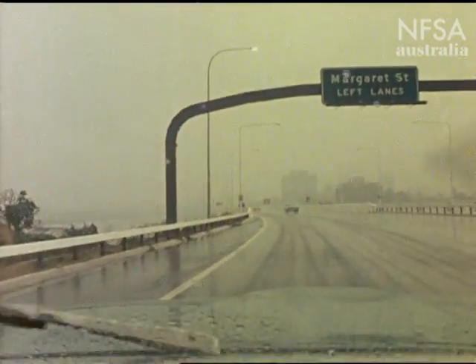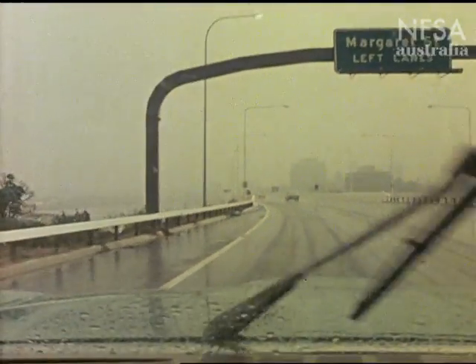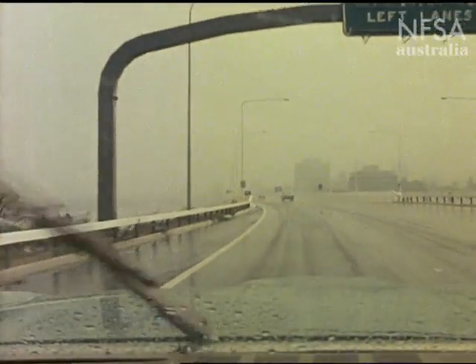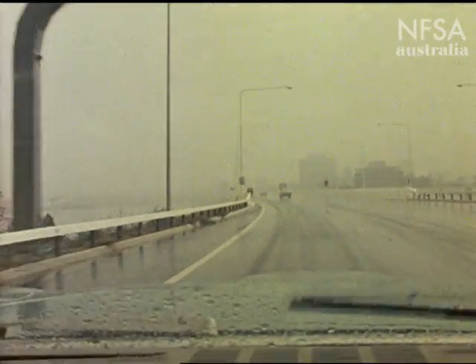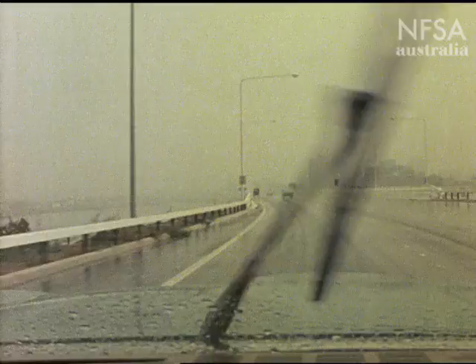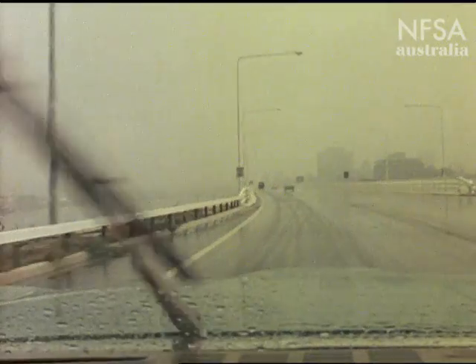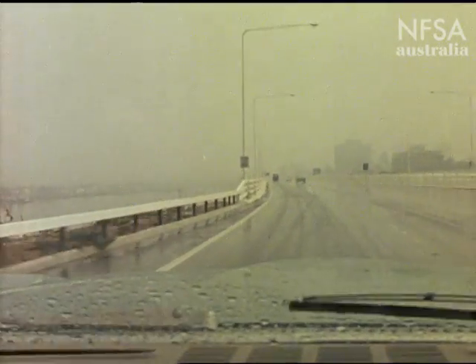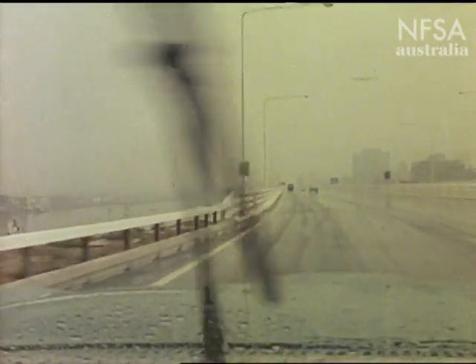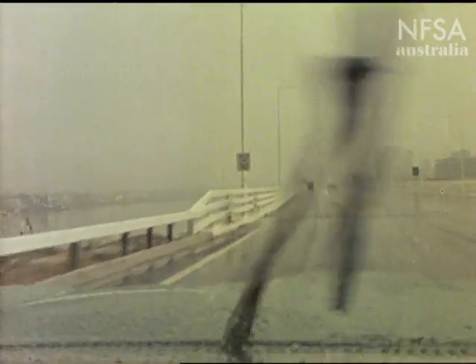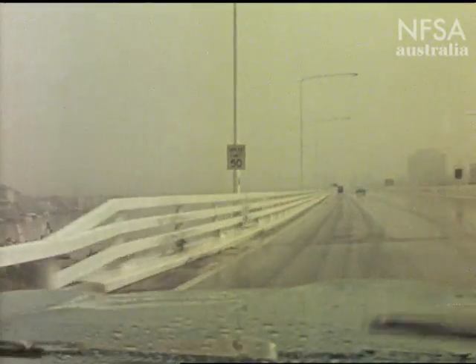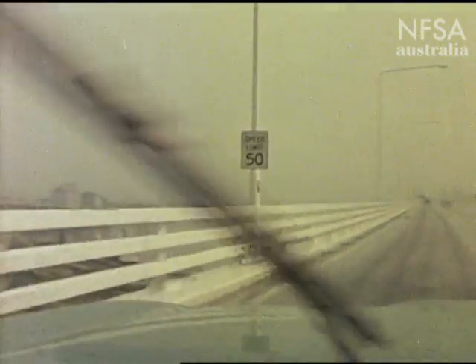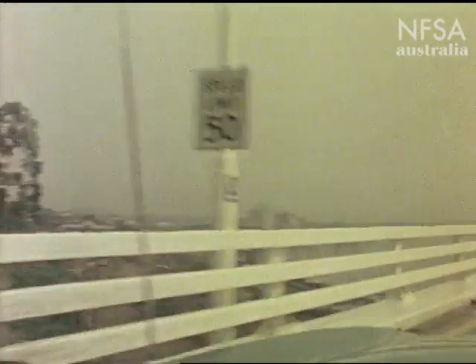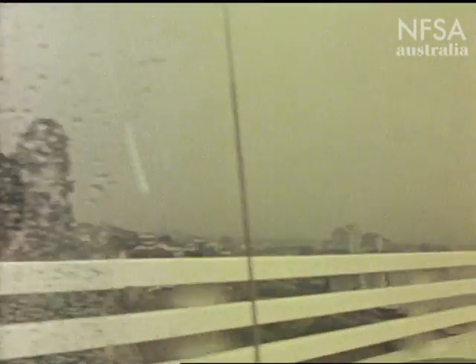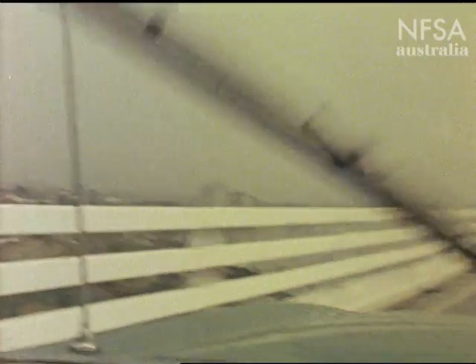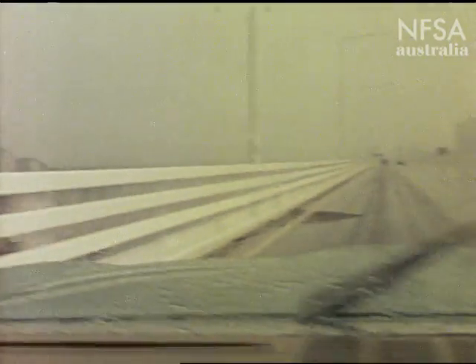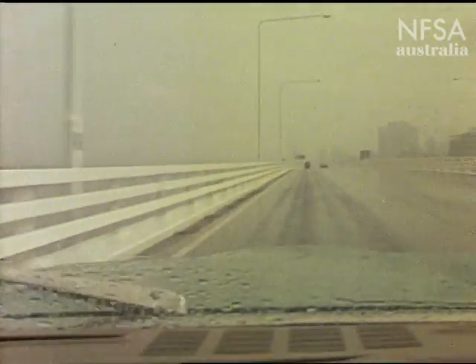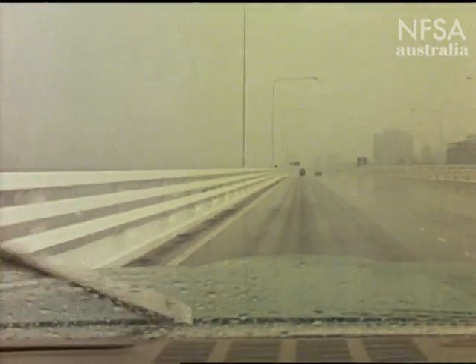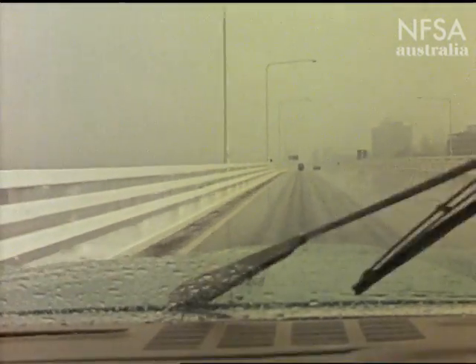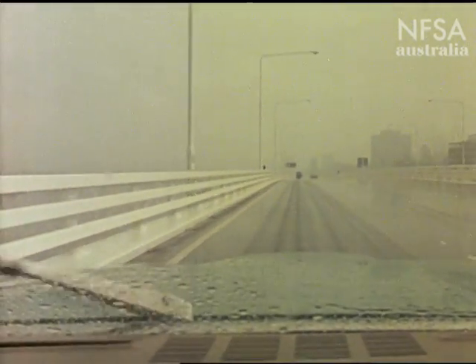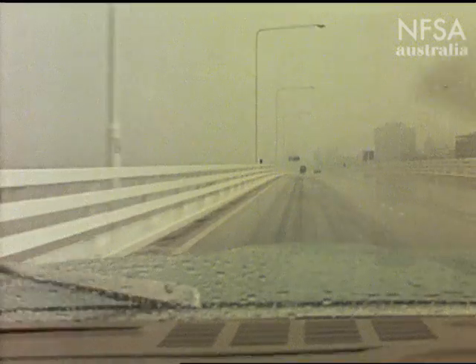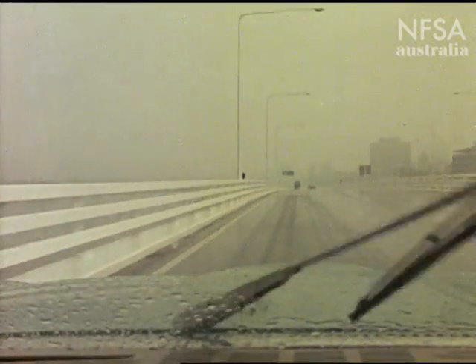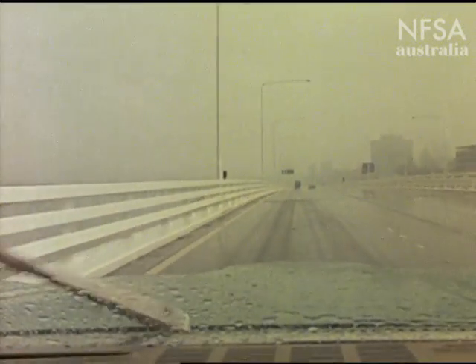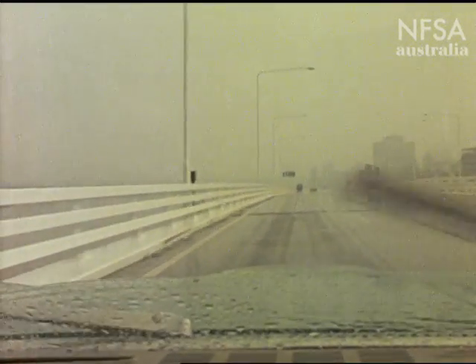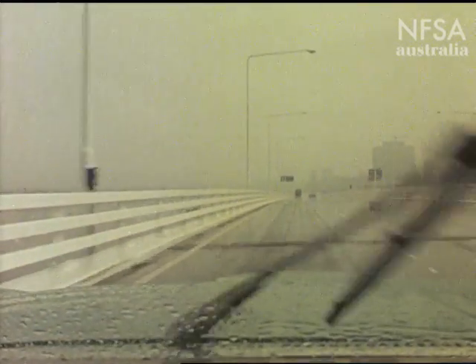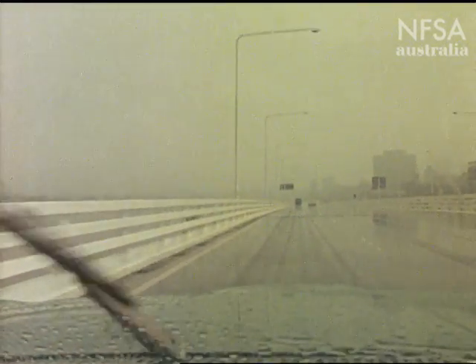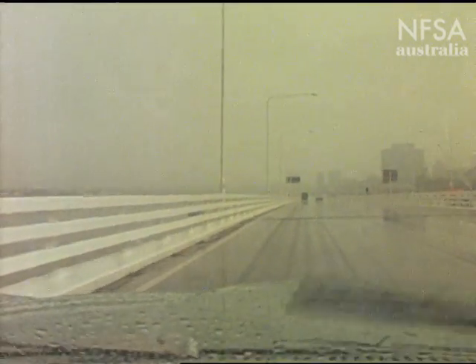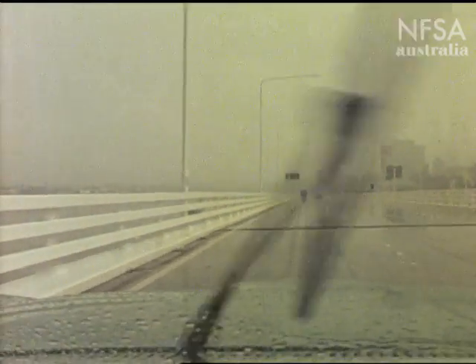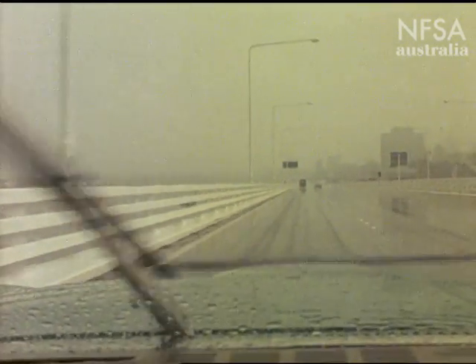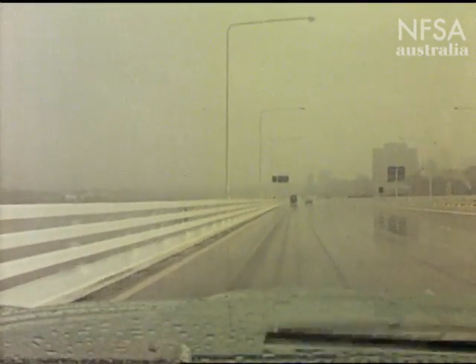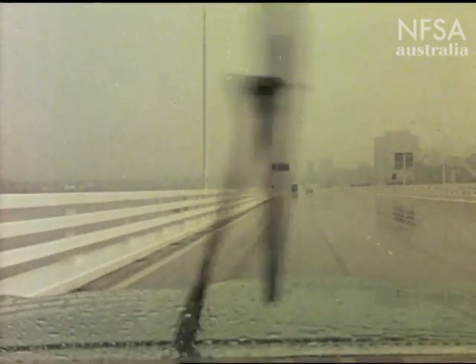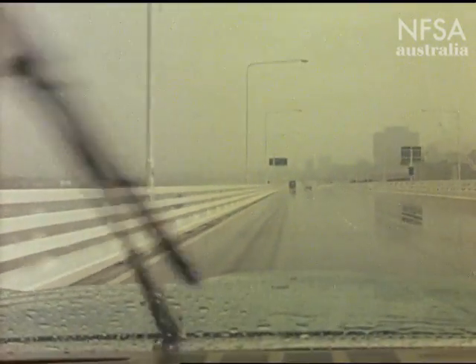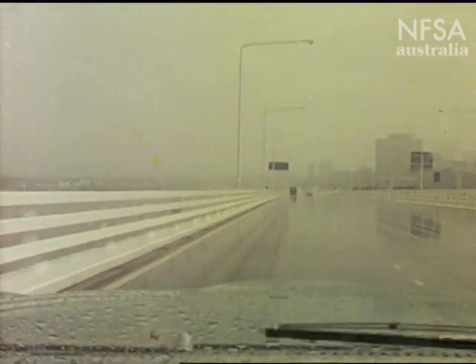Rain, high winds and fog demand extra caution. Drive so that you can stop within the limit of your visibility. Decrease speed and increase distance by as much as double the normal from the vehicle ahead.